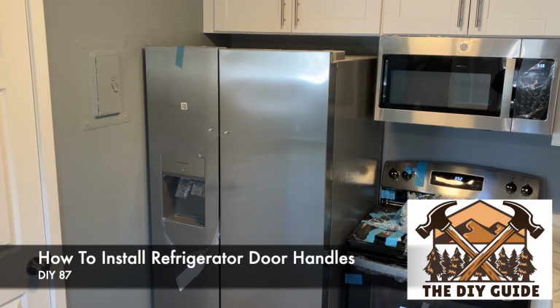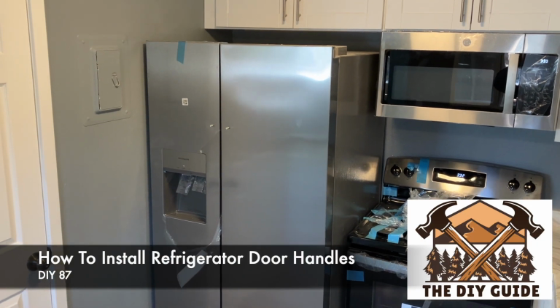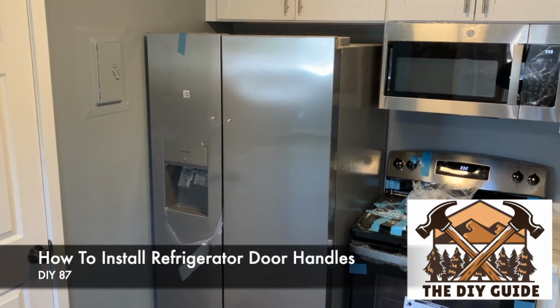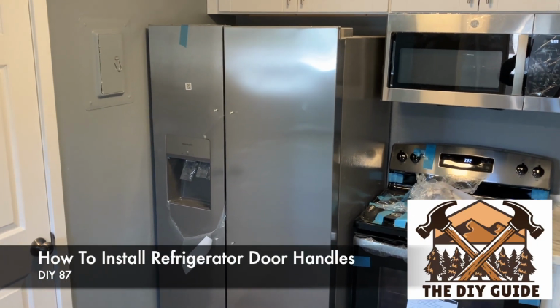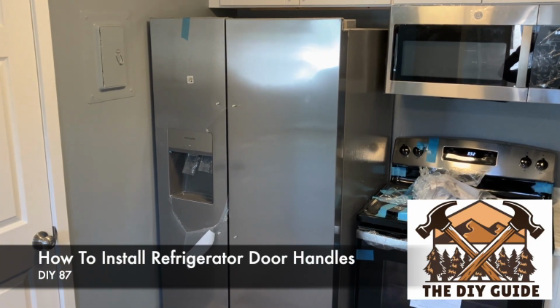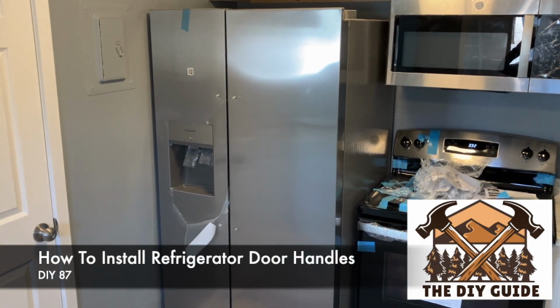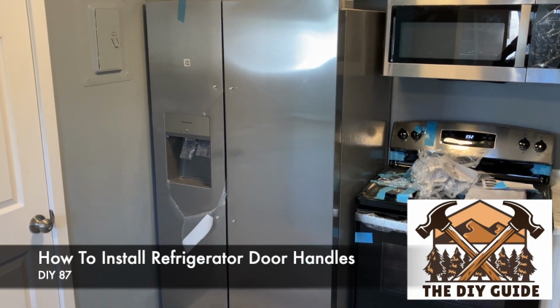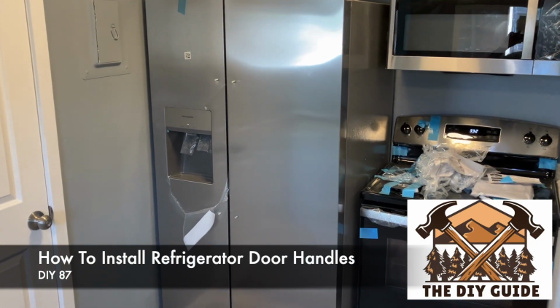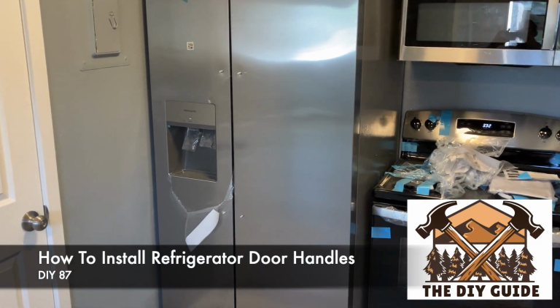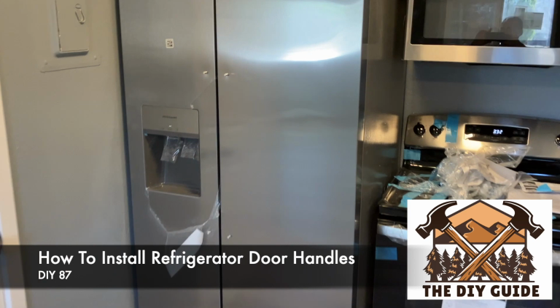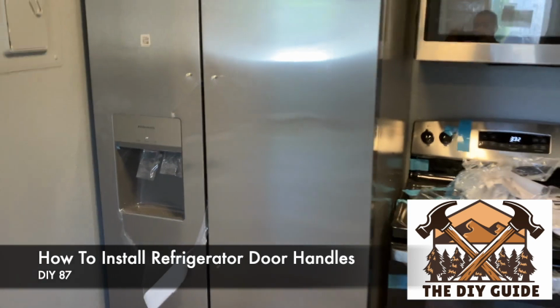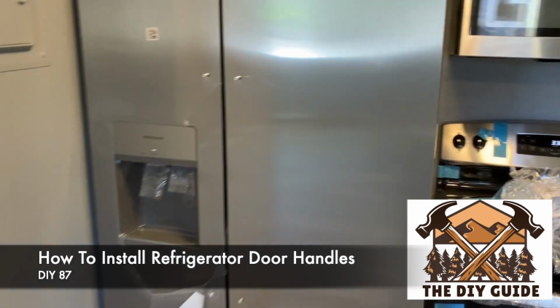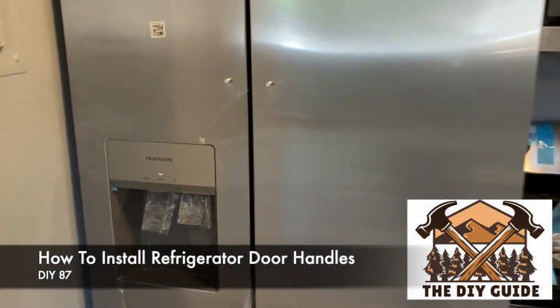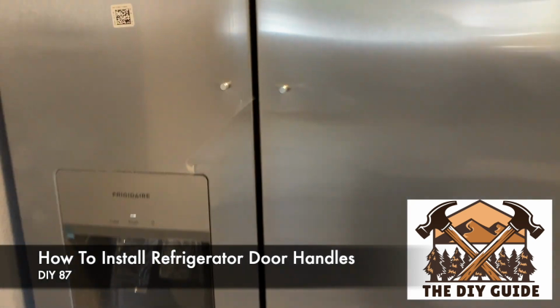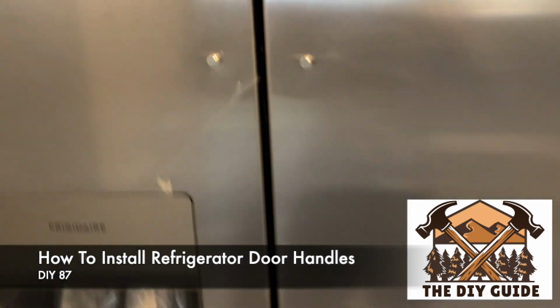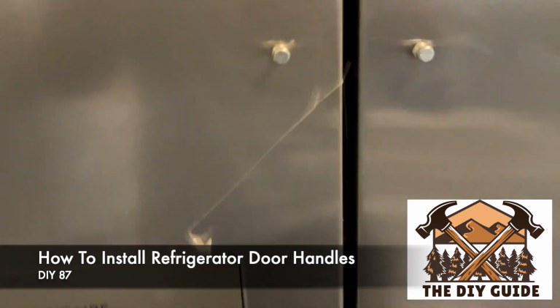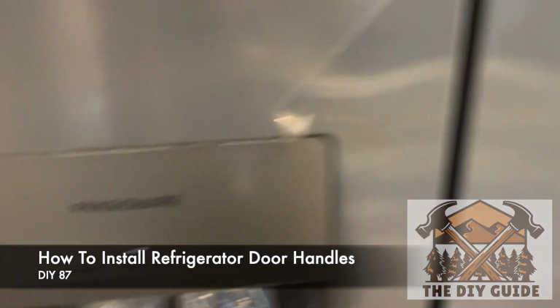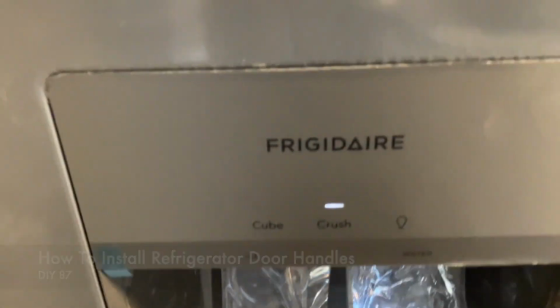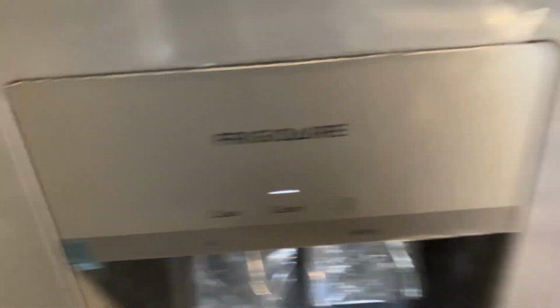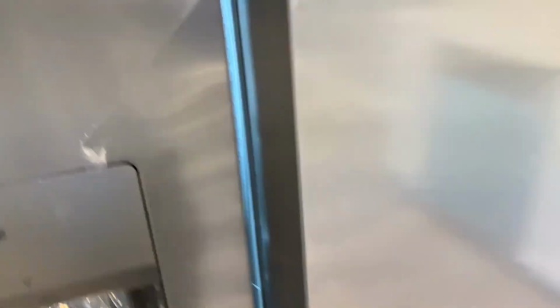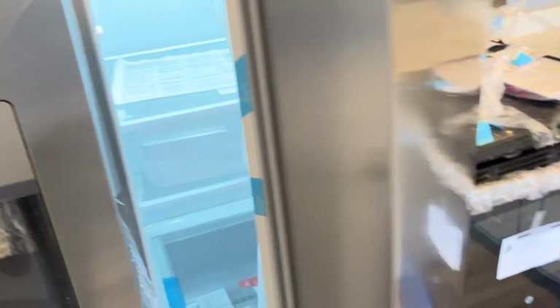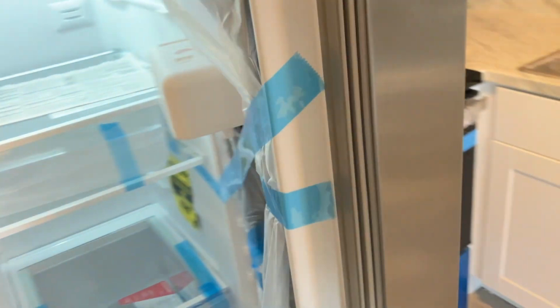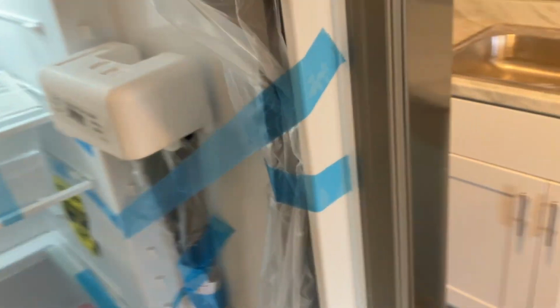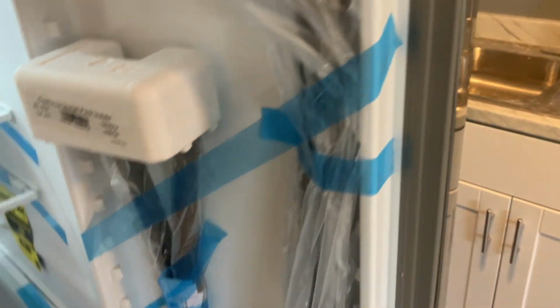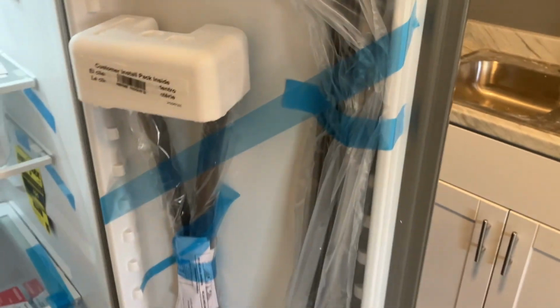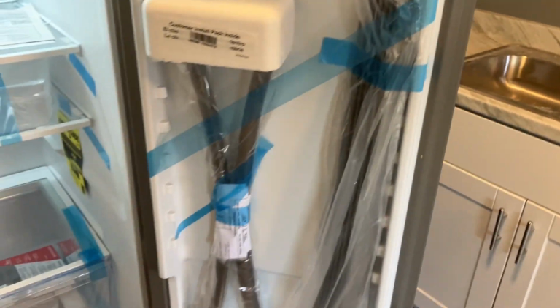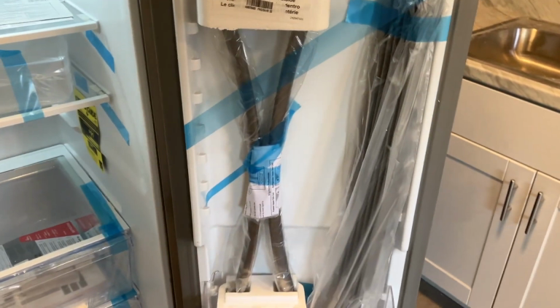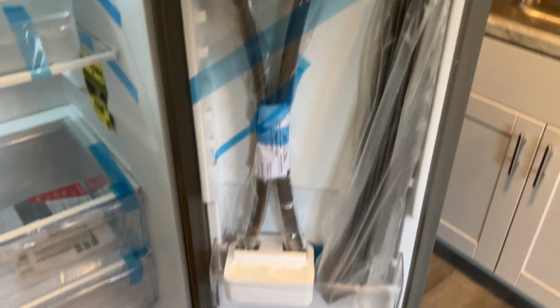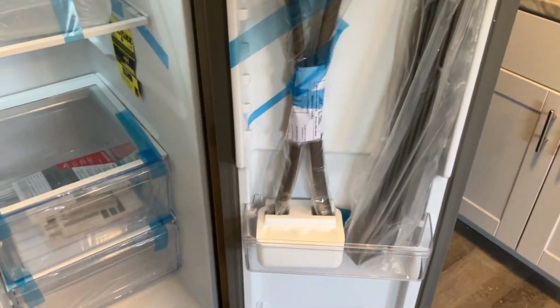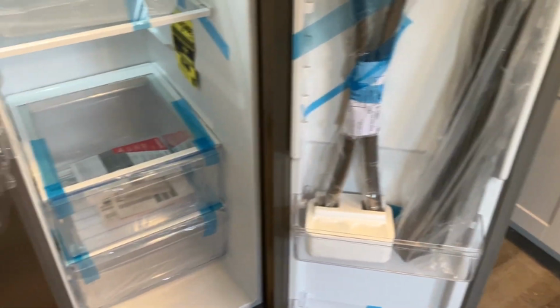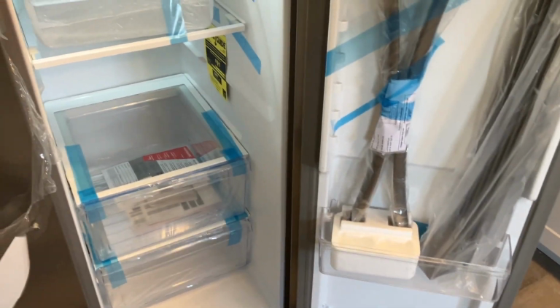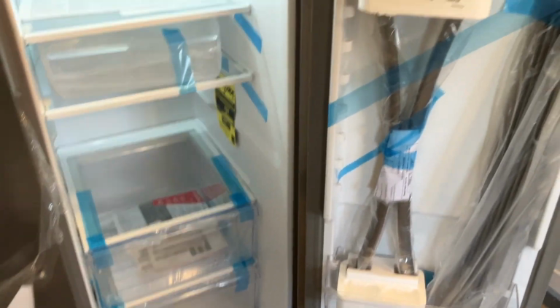In this video, I'm going to show you how to put the door handles on this Frigidaire Refrigerator. This refrigerator is brand new, and when it comes brand new, the door handles are not going to be on the refrigerator.